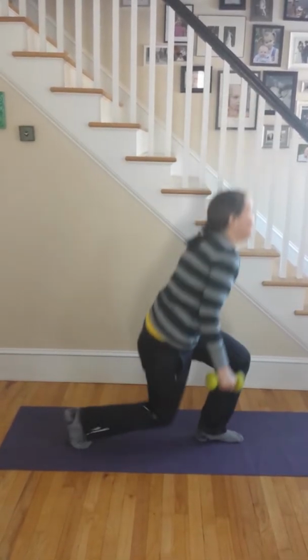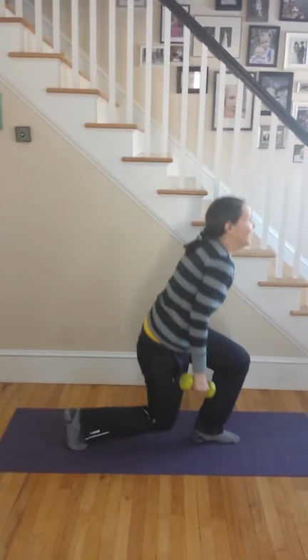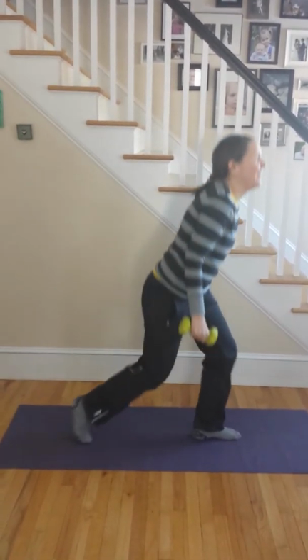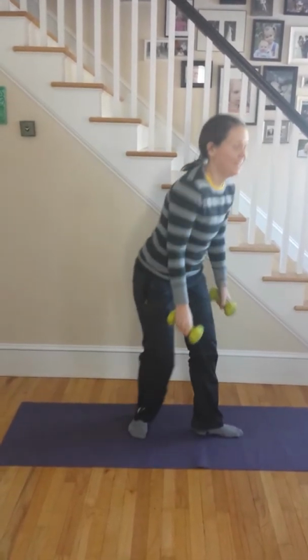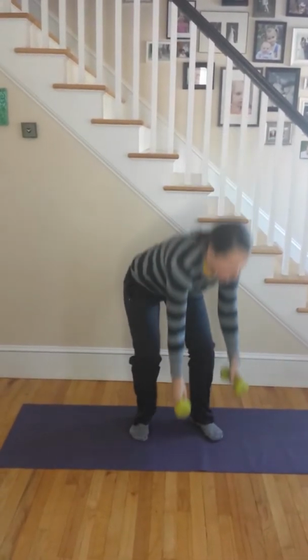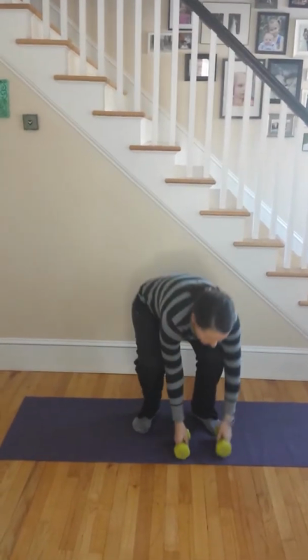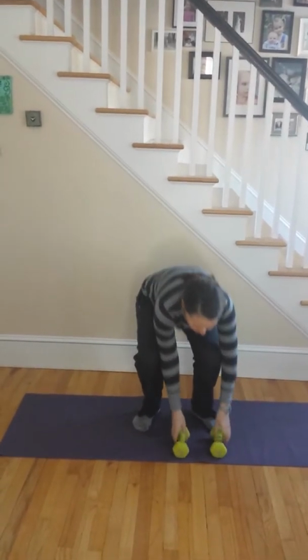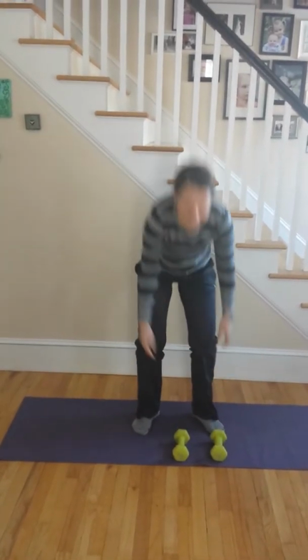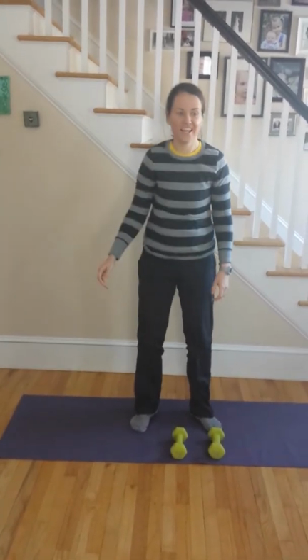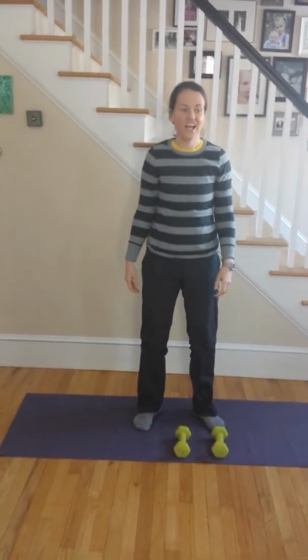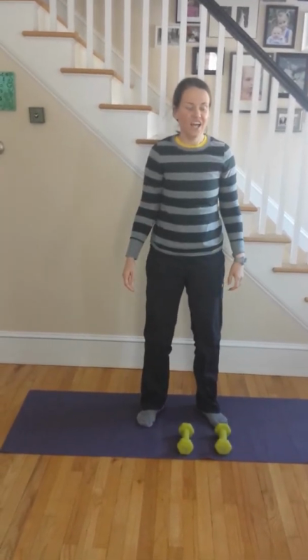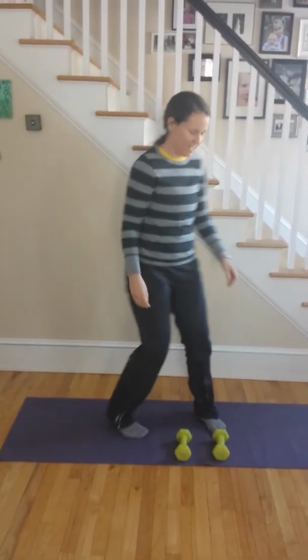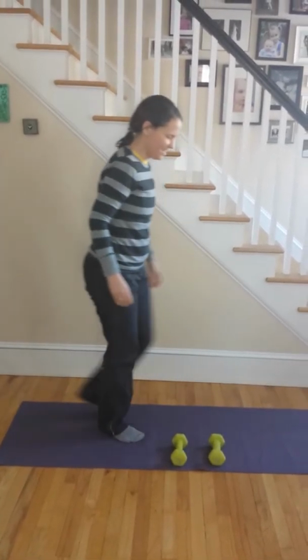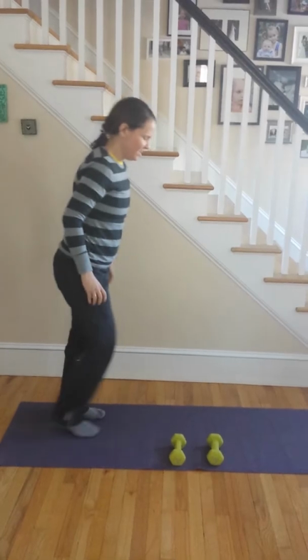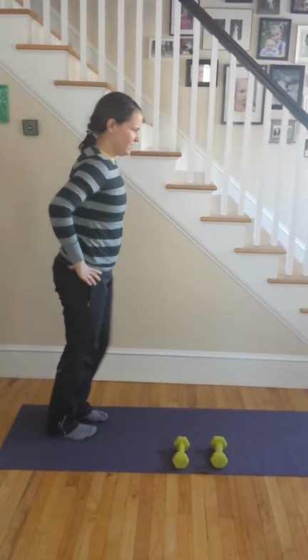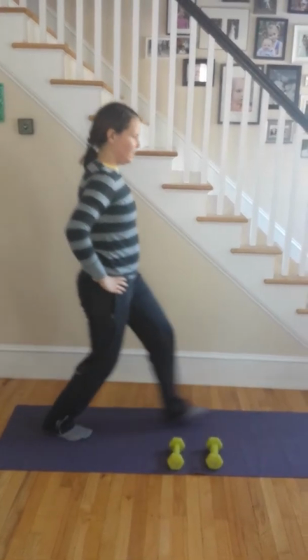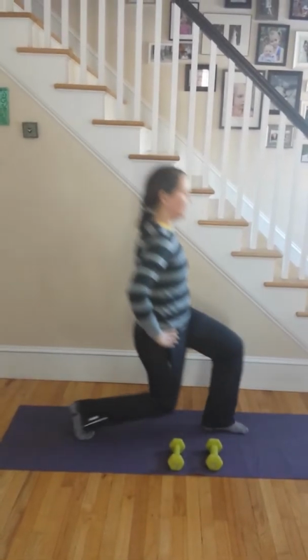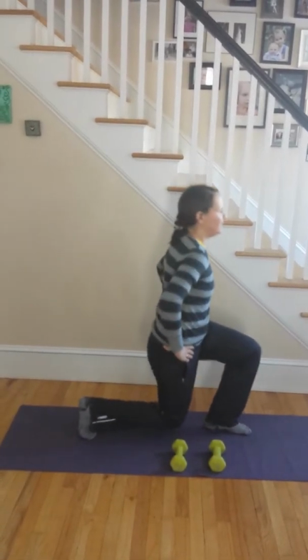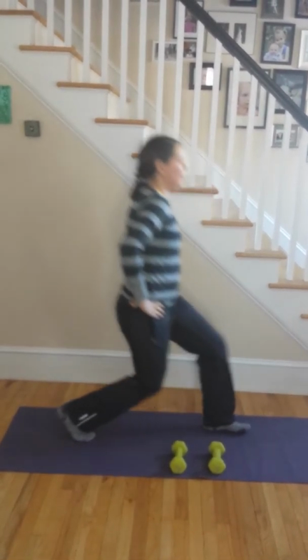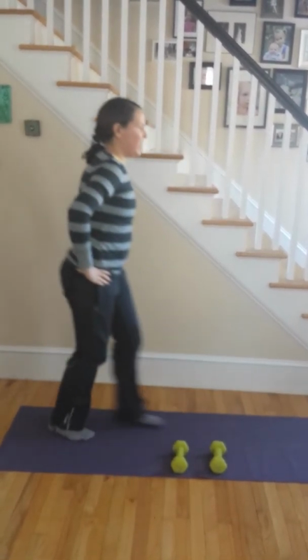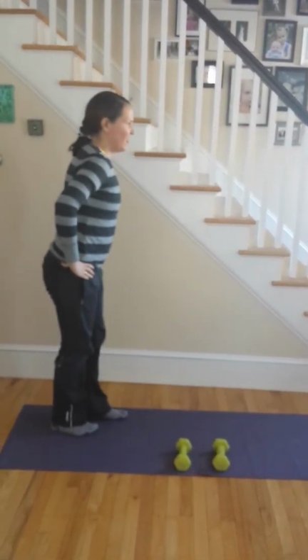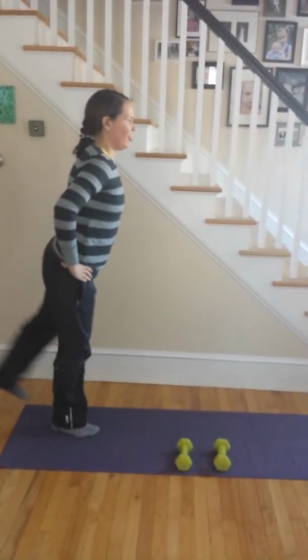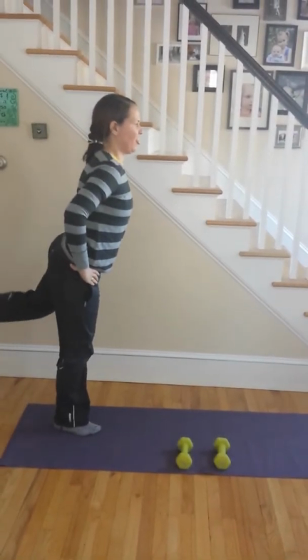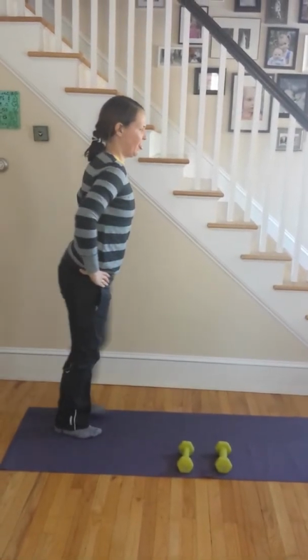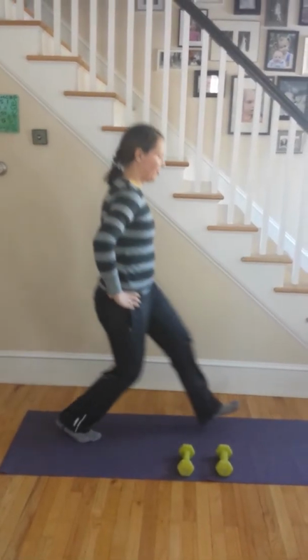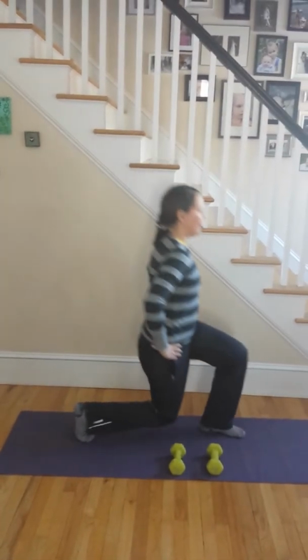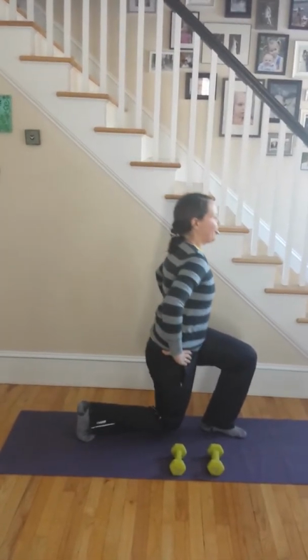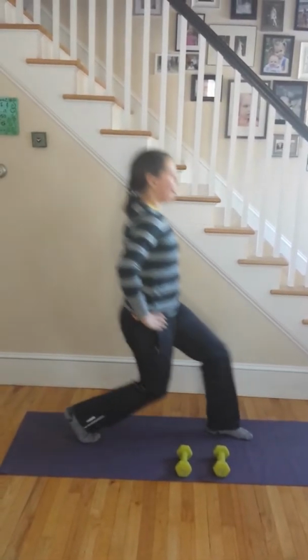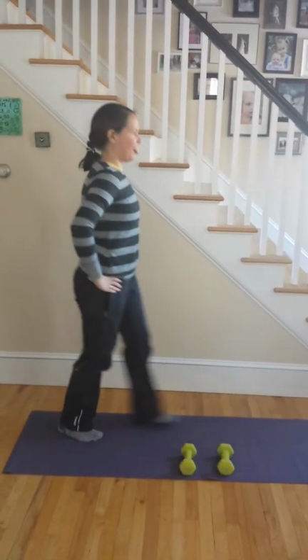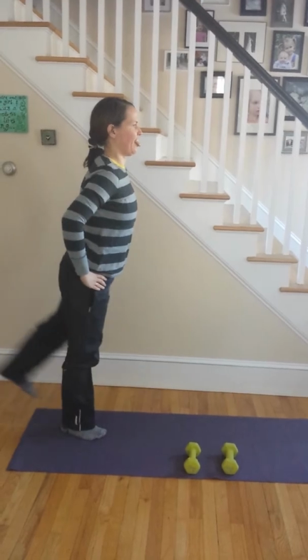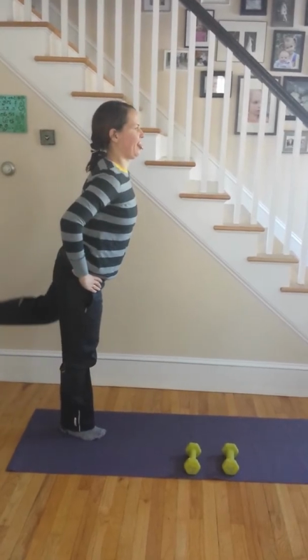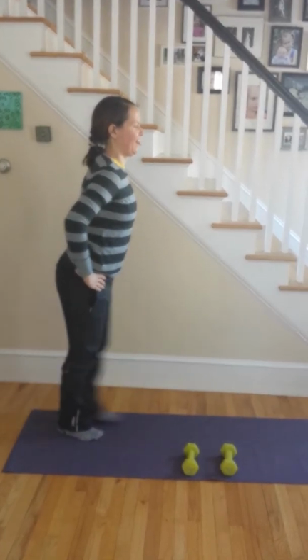Jumping jacks — oh, we know jumping jacks. Kickback lunge — oh, good one! Knee circles.